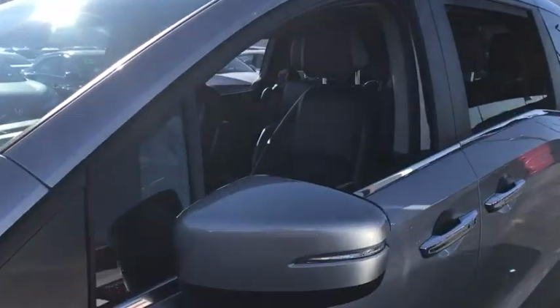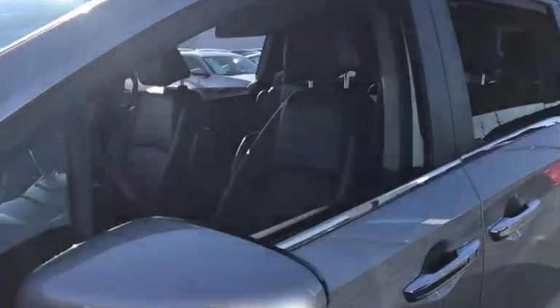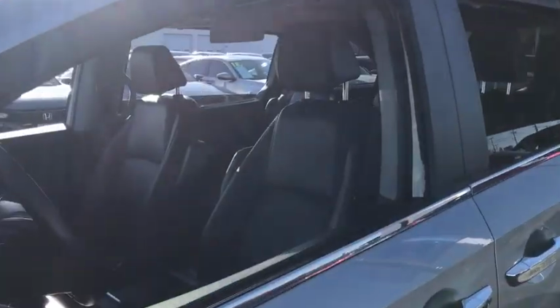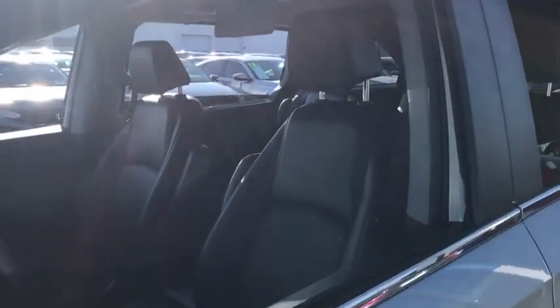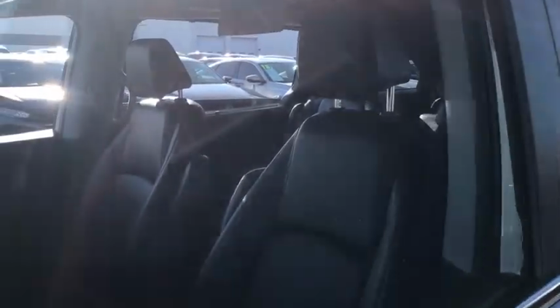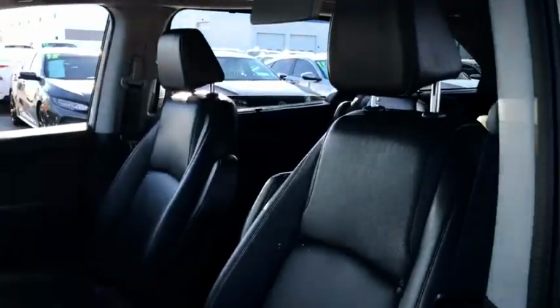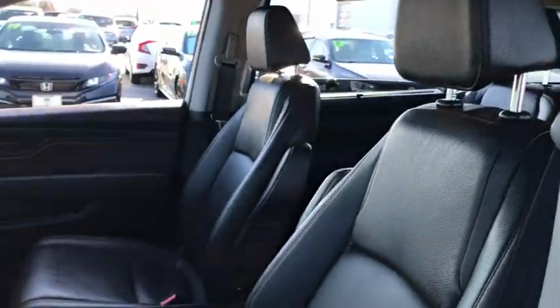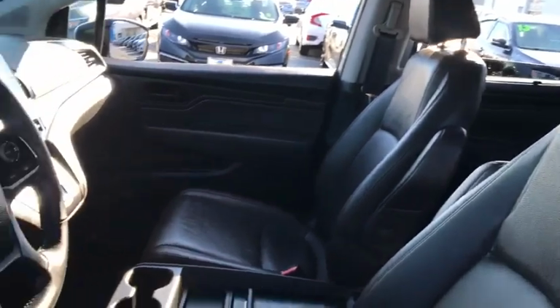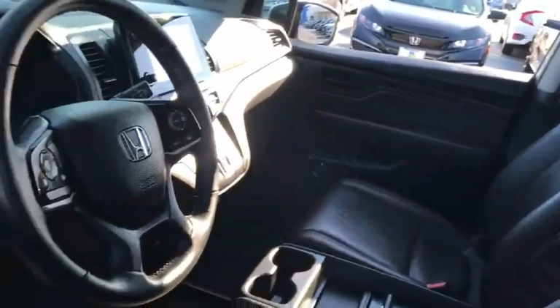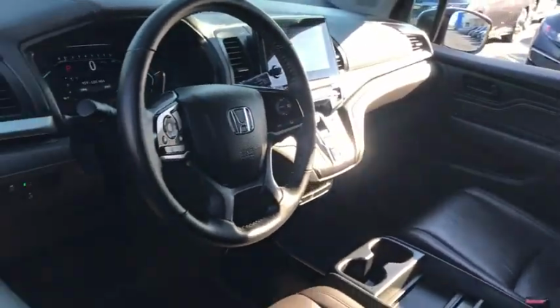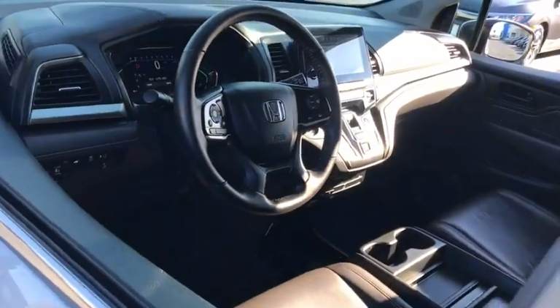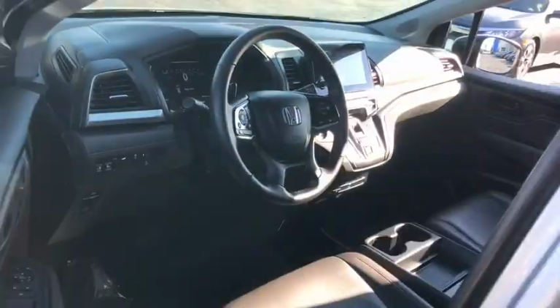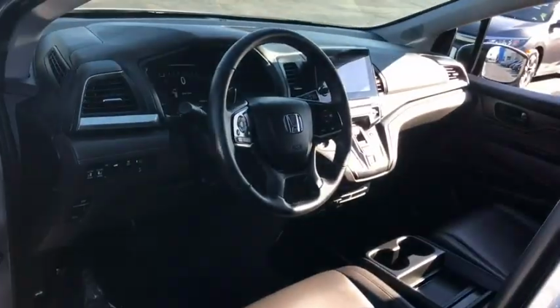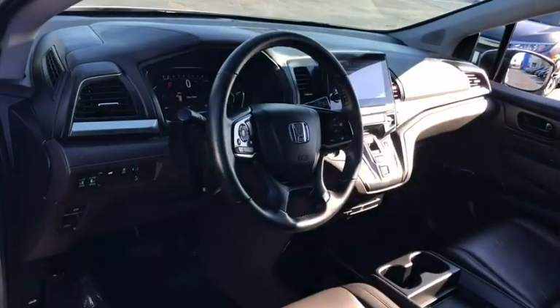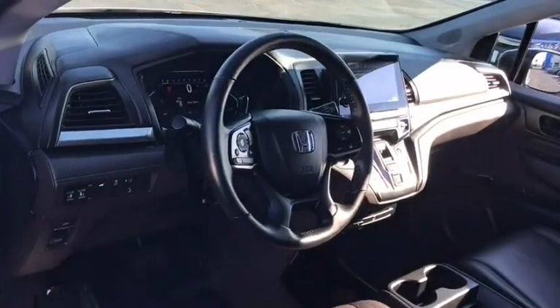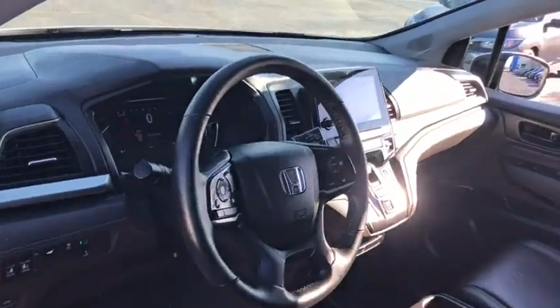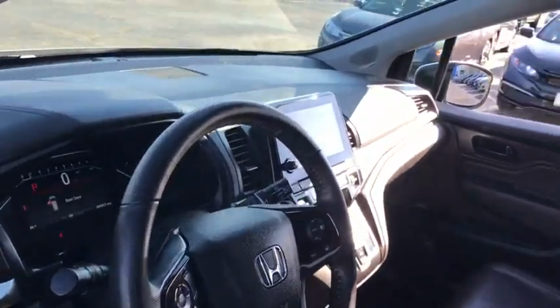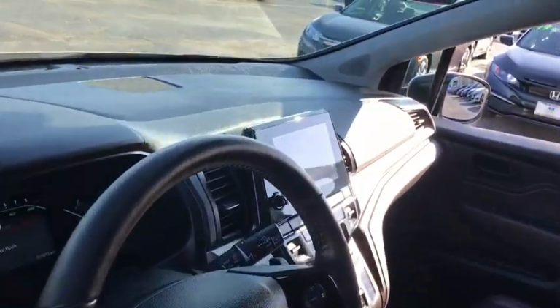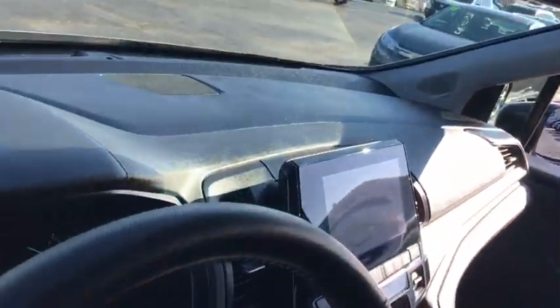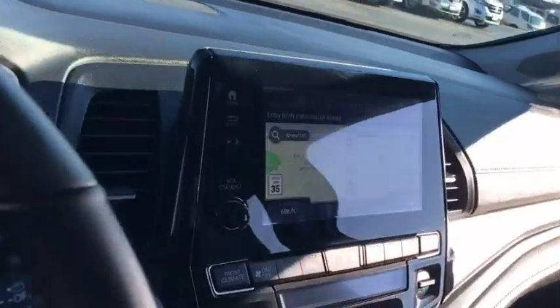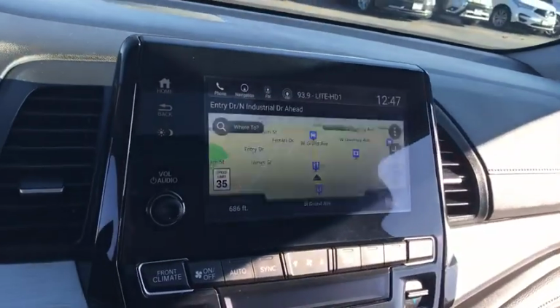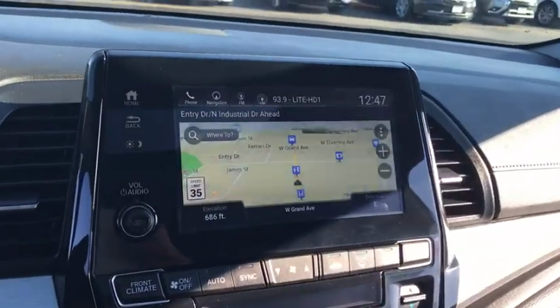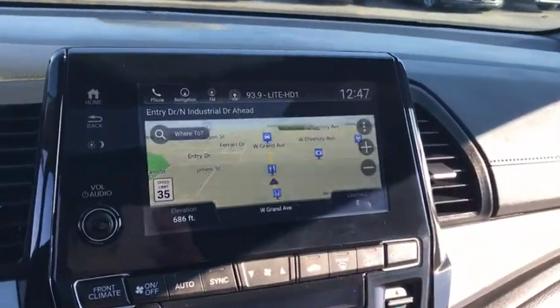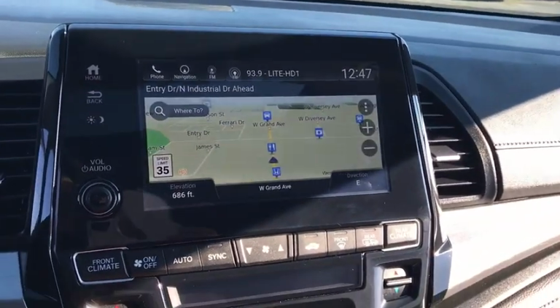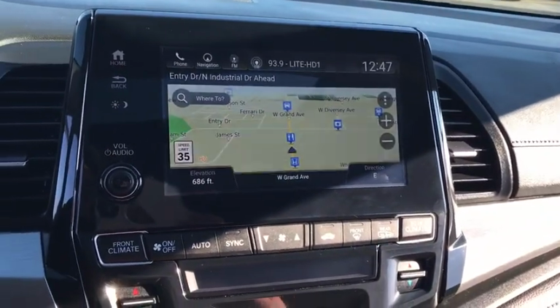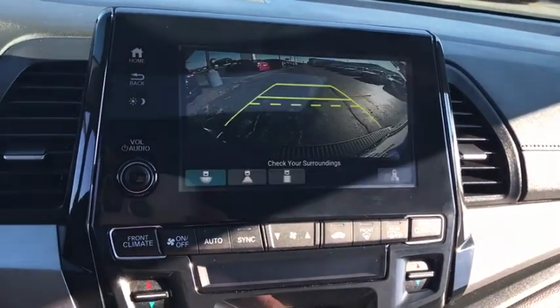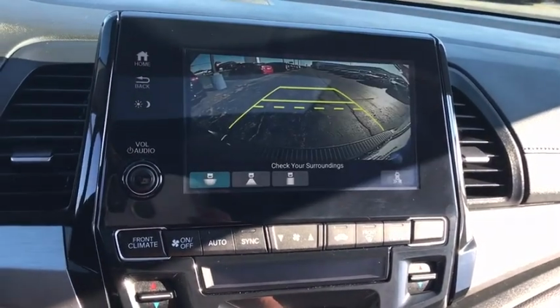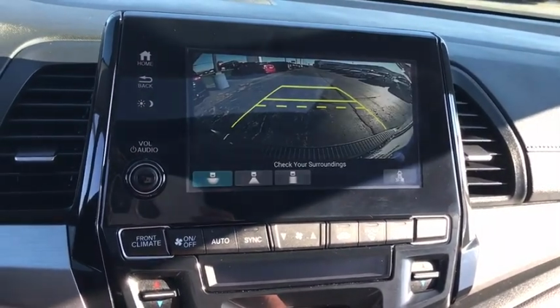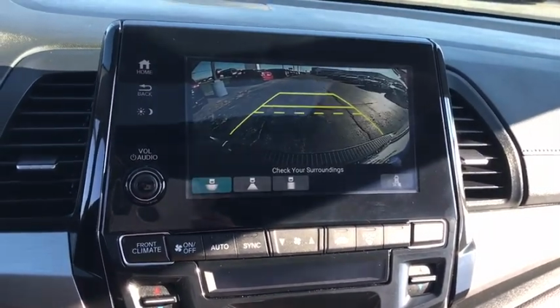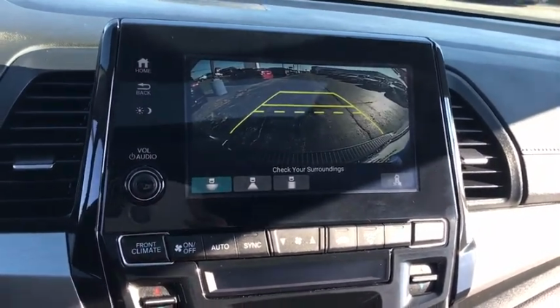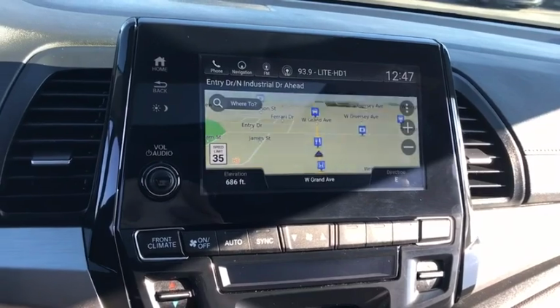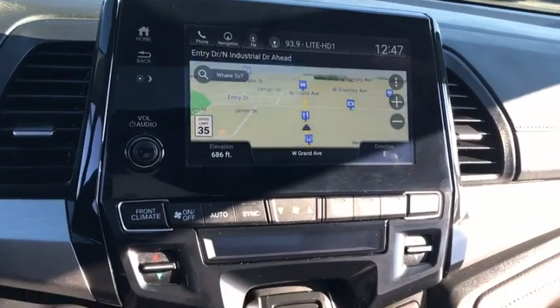Backup camera, keyless entry, power passenger seat, remote engine start, steering wheel audio controls, traction control, stability control, power liftgate, navigation system, lane departure warning, anti-lock braking system, Bluetooth.